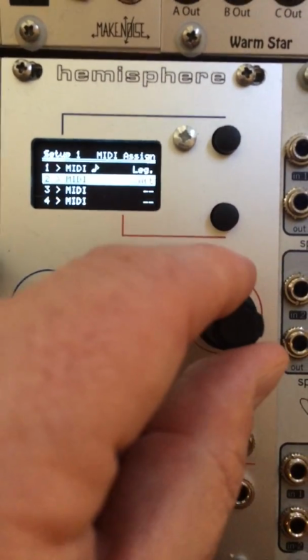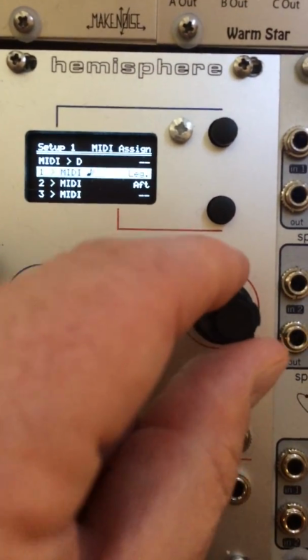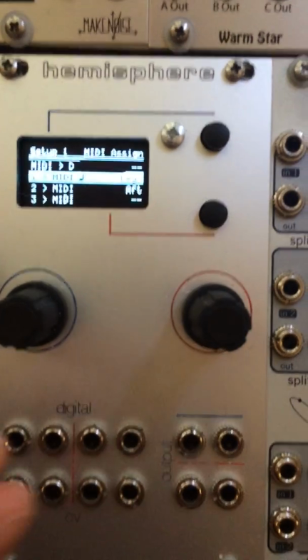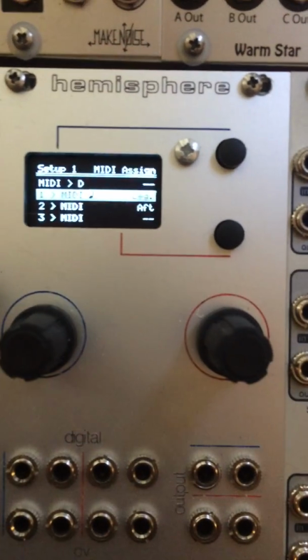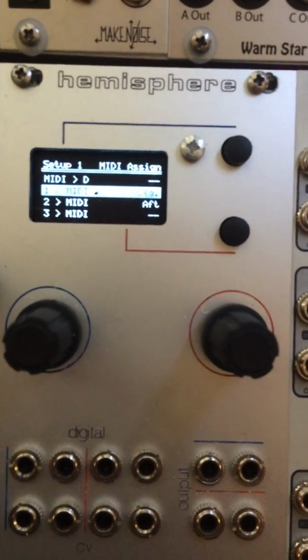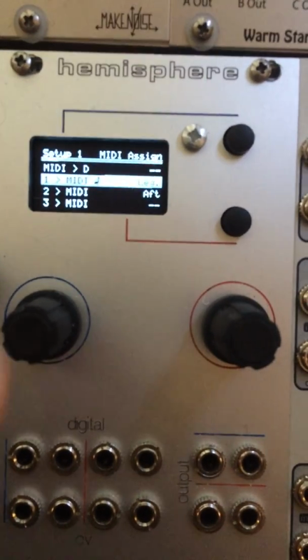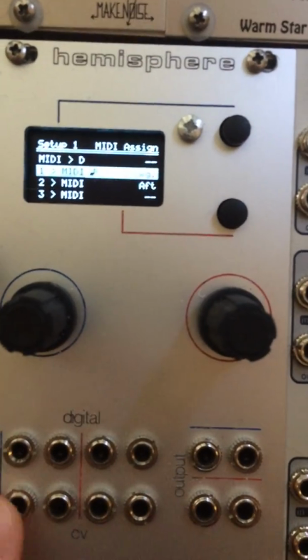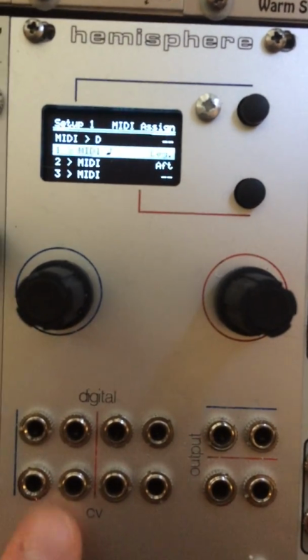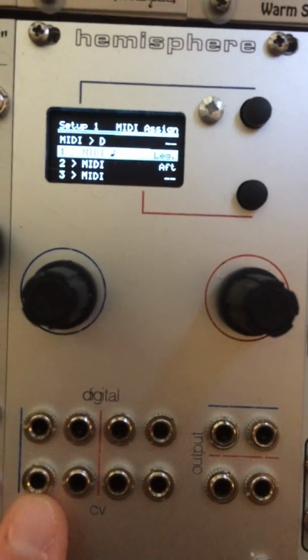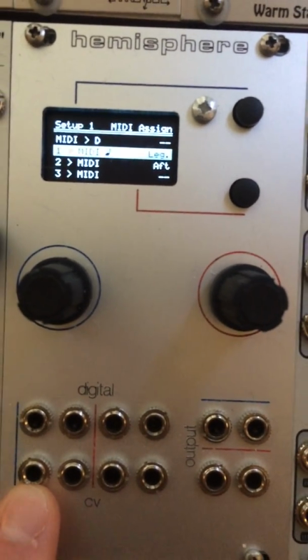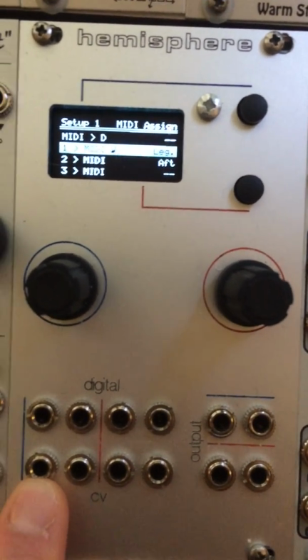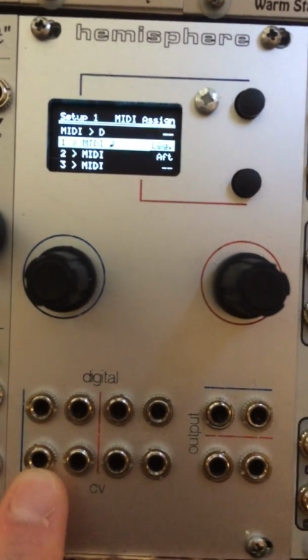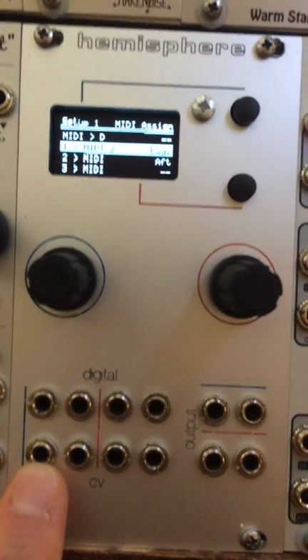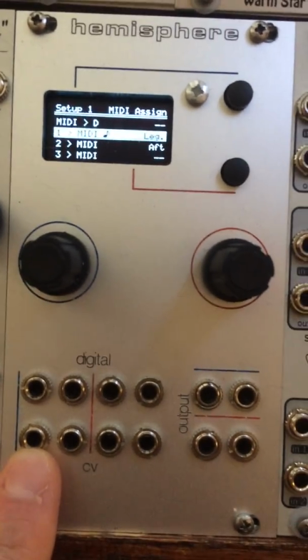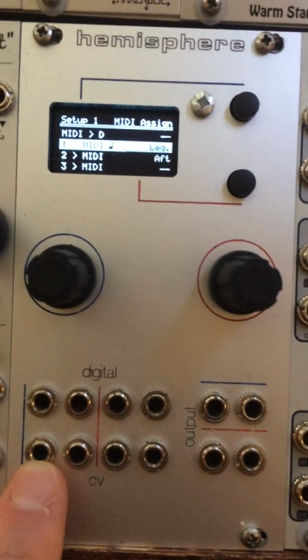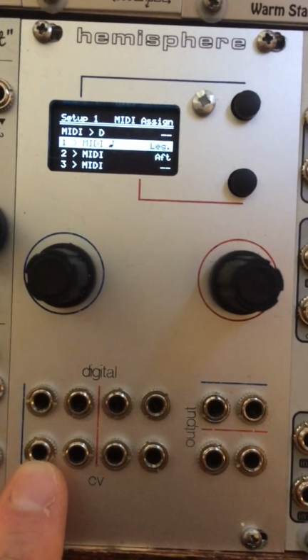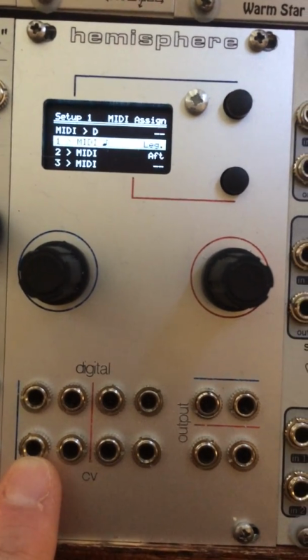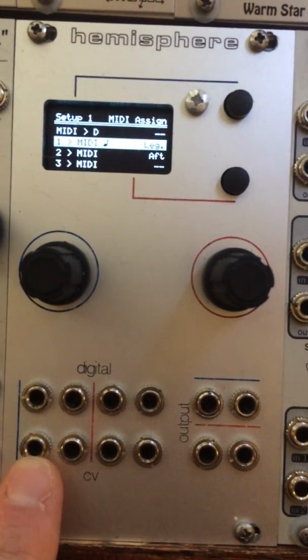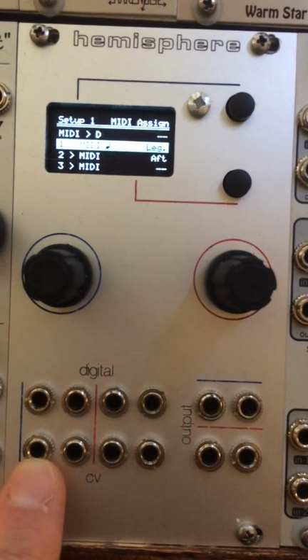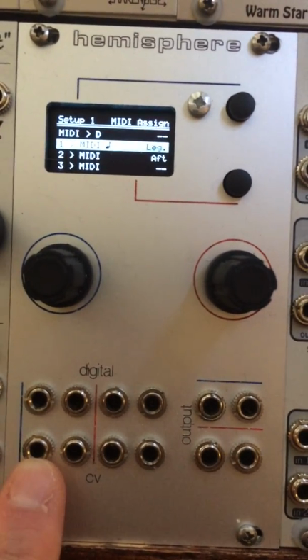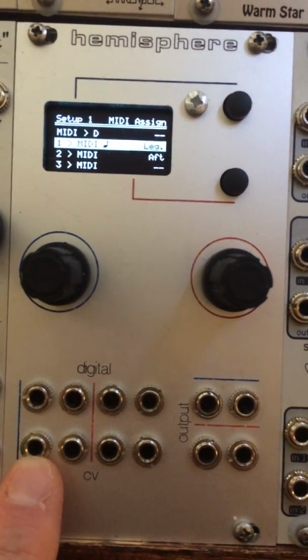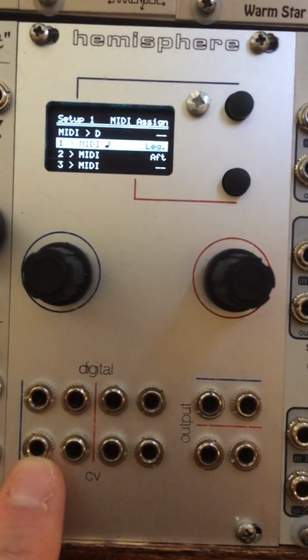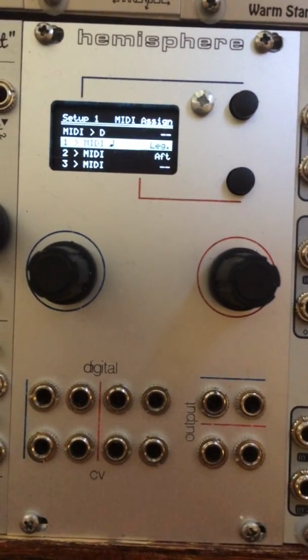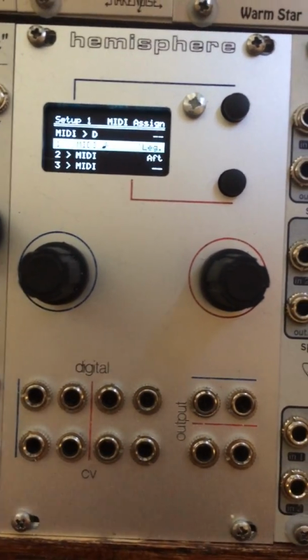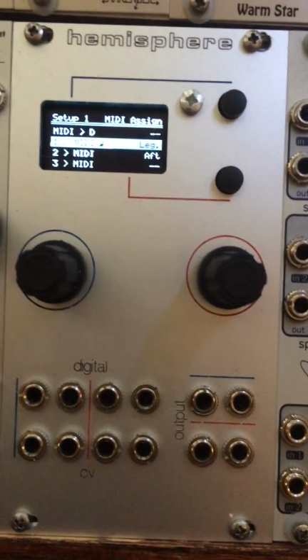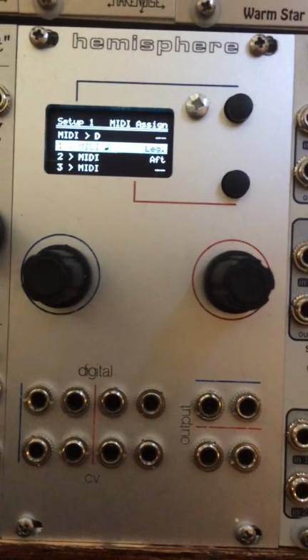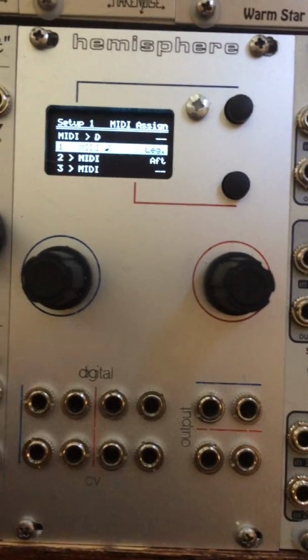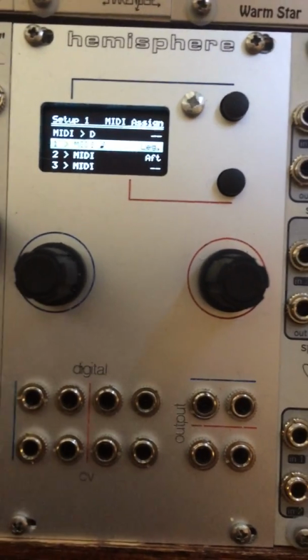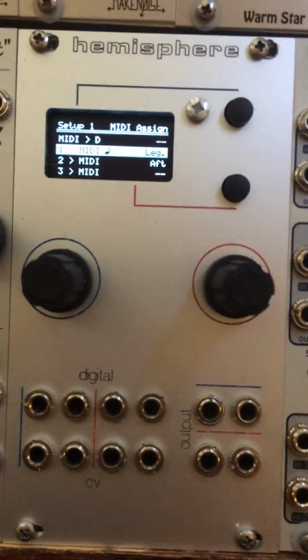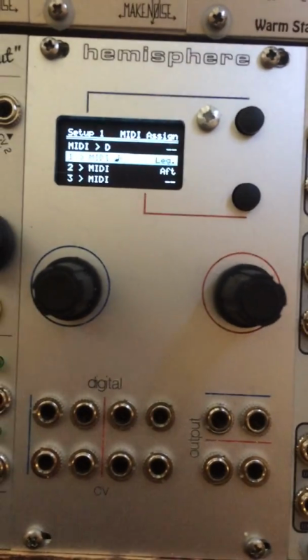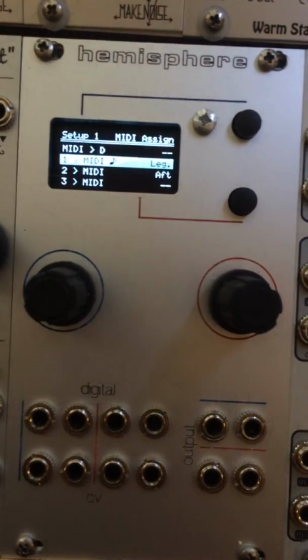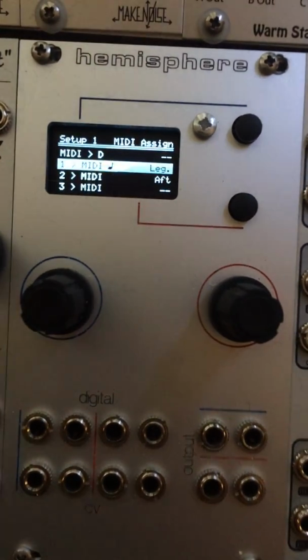Here I have the first channel going to a legato, which is a note that is gated, and then as long as the gate is on, whenever the note changes, it sends a new note on so you can kind of play things smoothly.